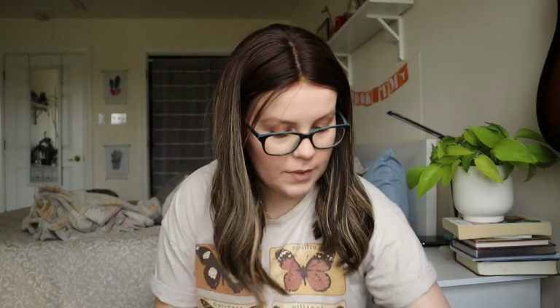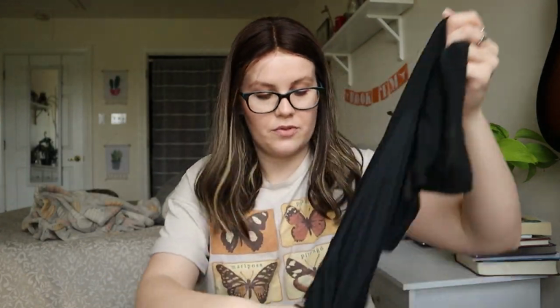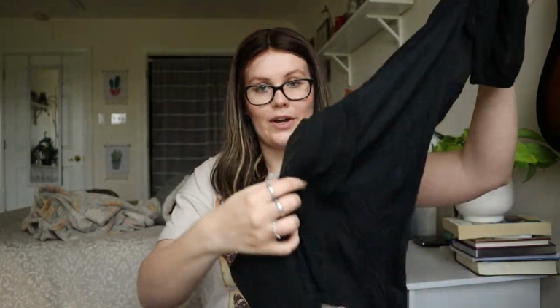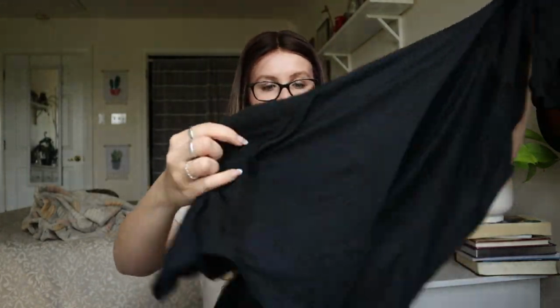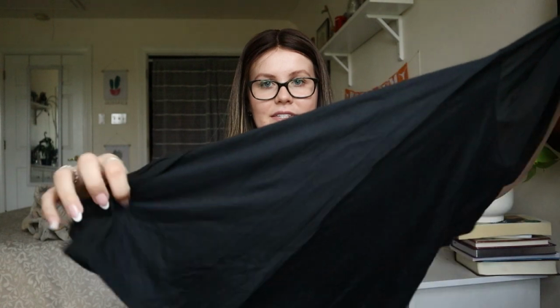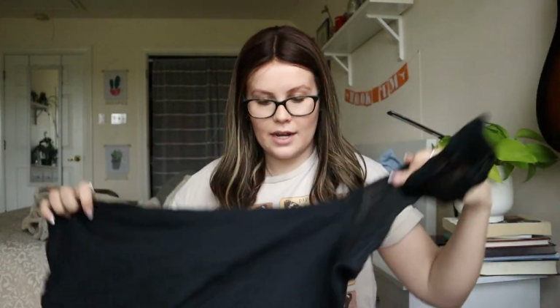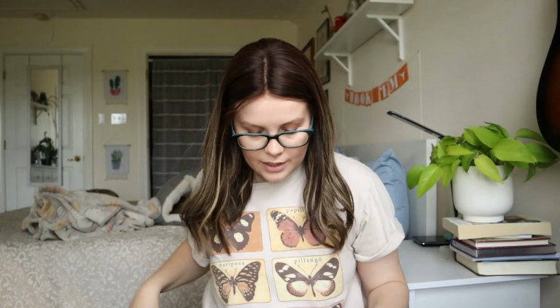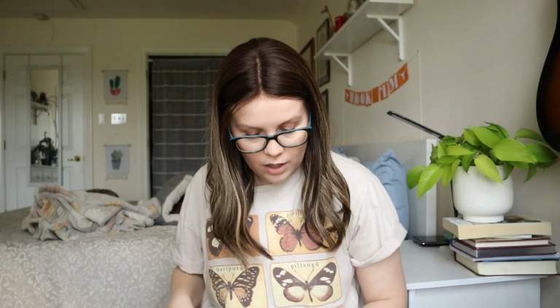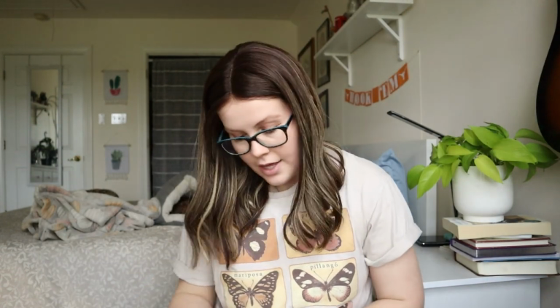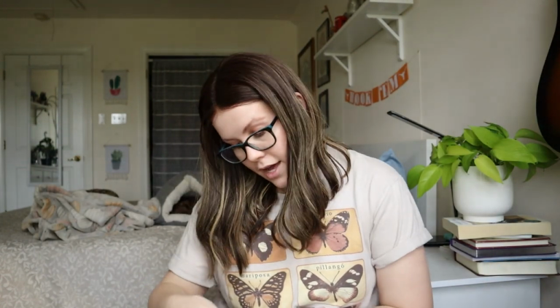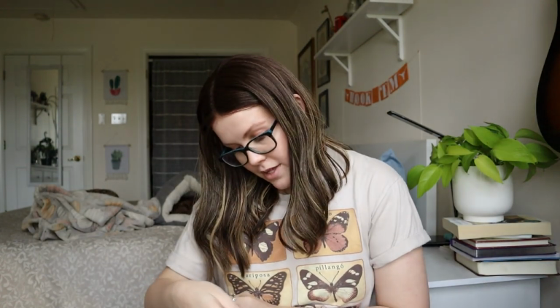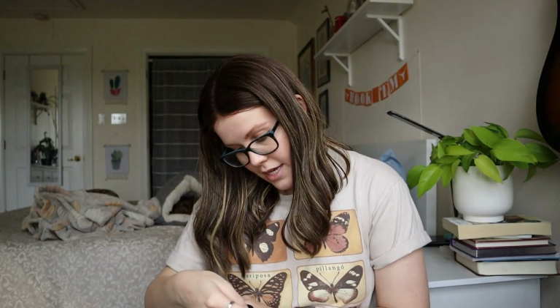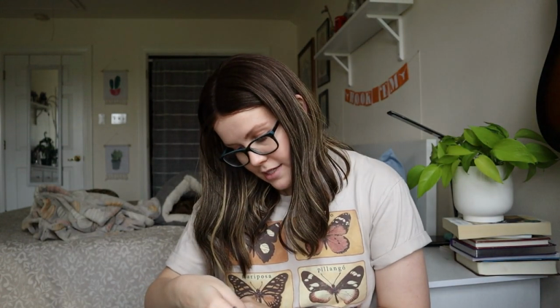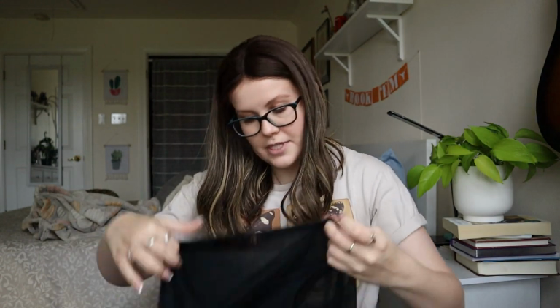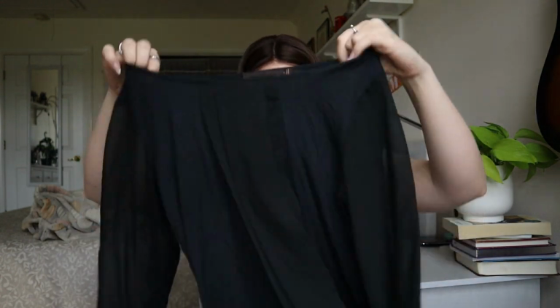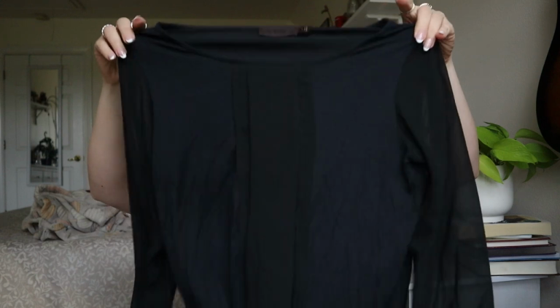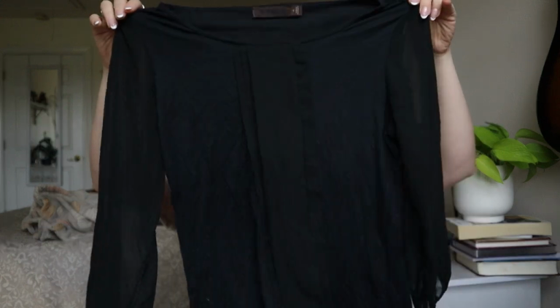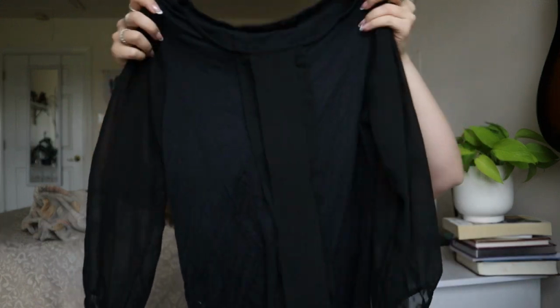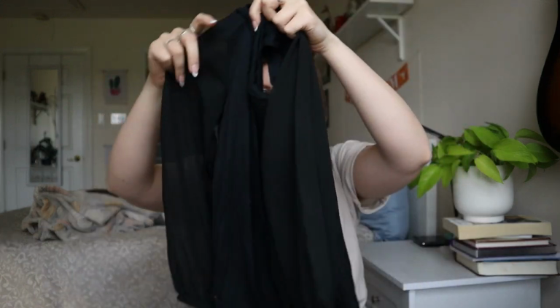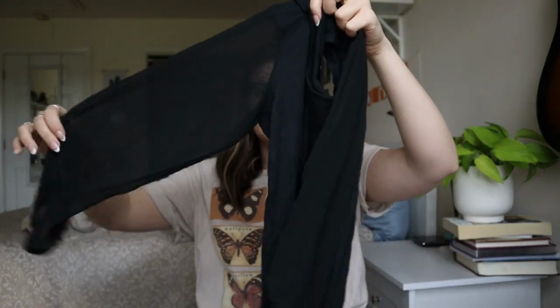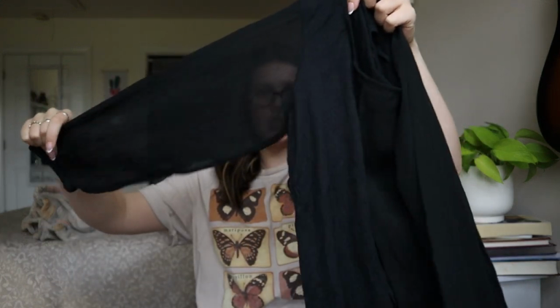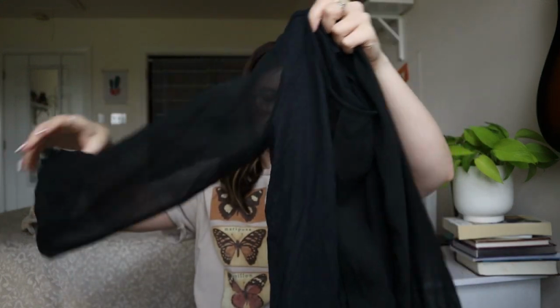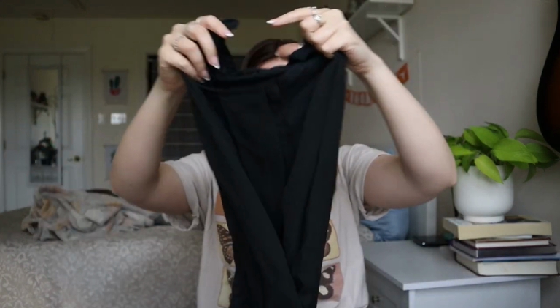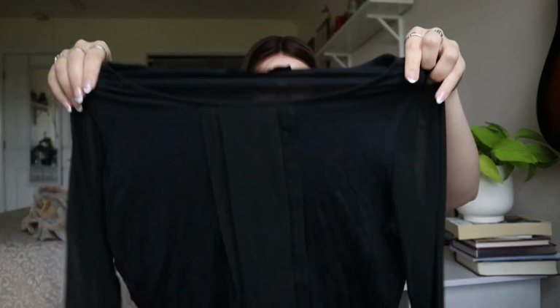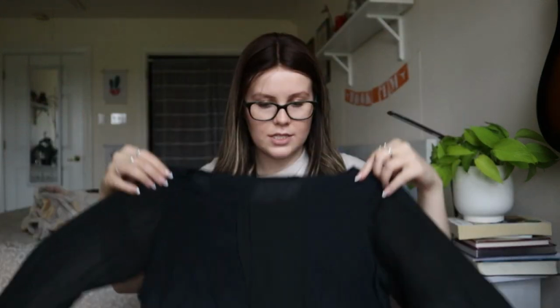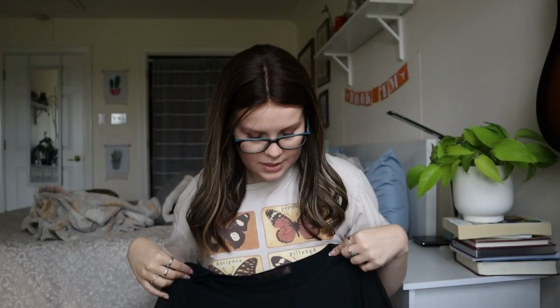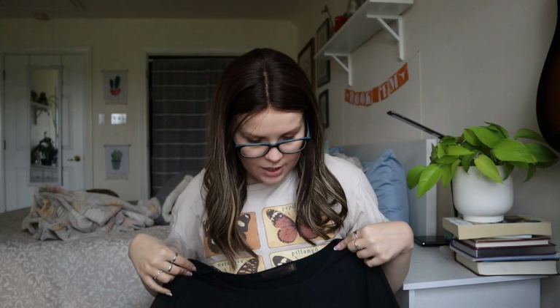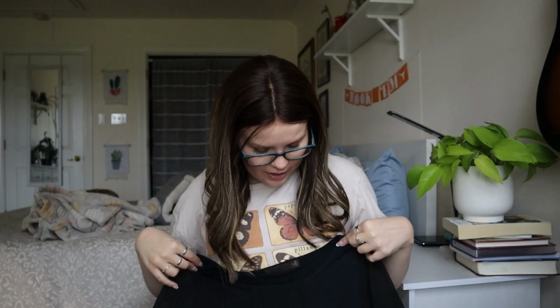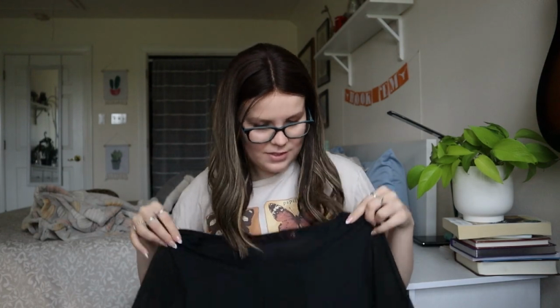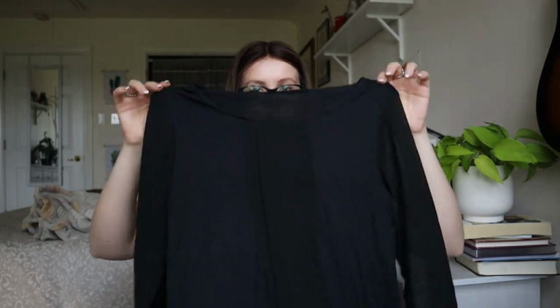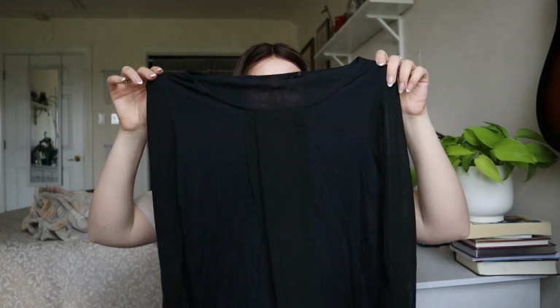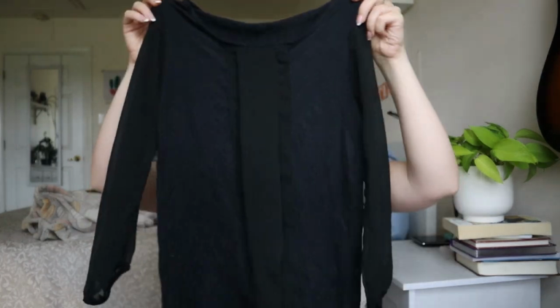I'm trying to move a little quicker — this video is getting a bit long. This is The Limited black blouse with sheer sleeves, which is kind of cute, but this one will probably just get donated. It's a little strange, a little out of style.